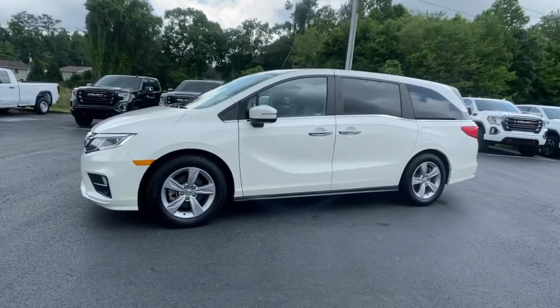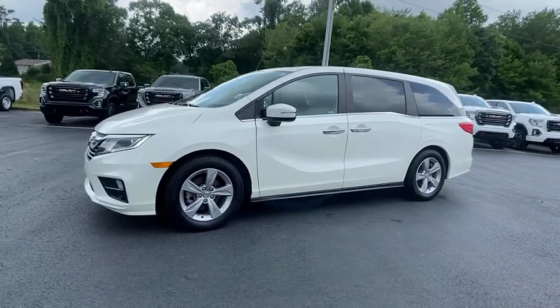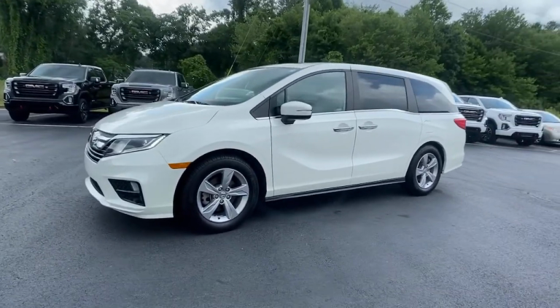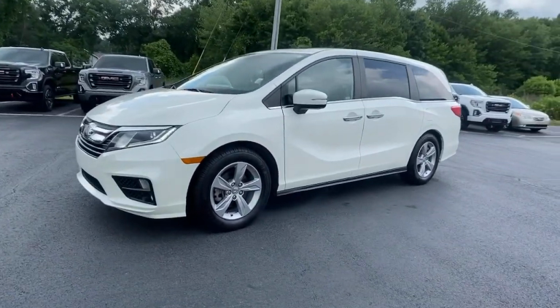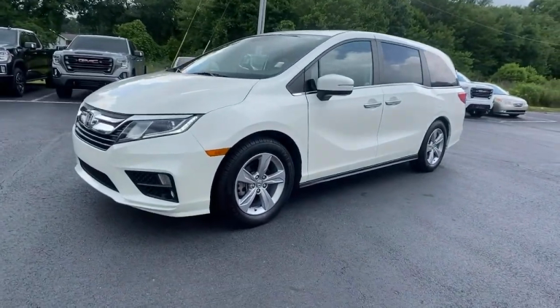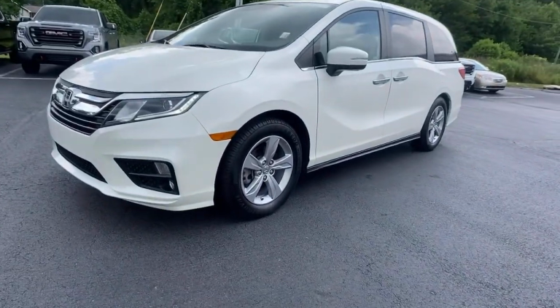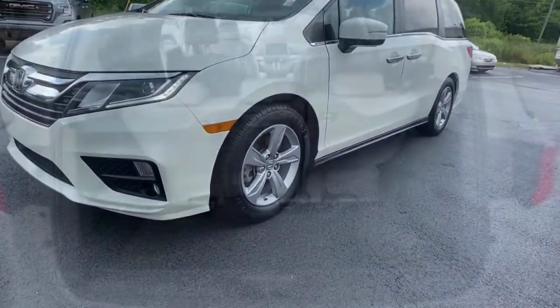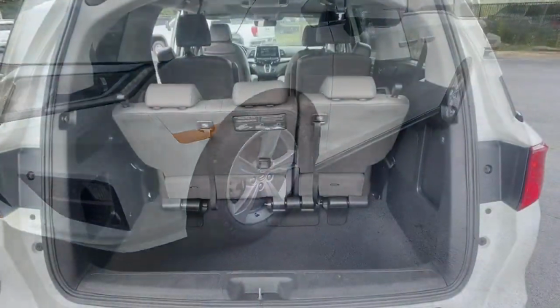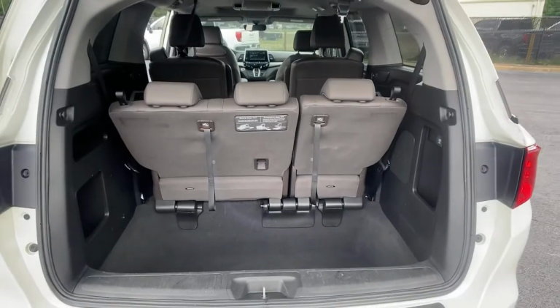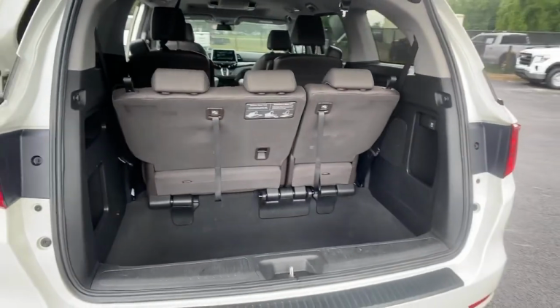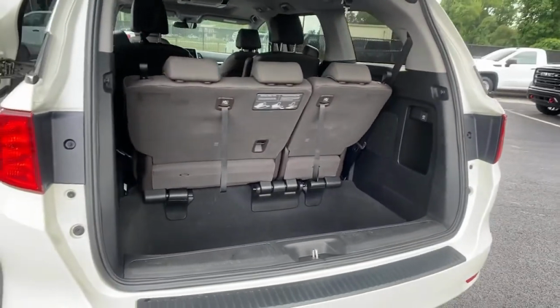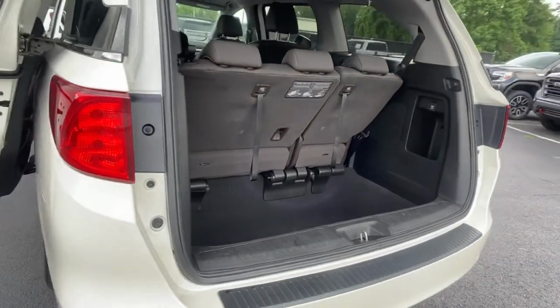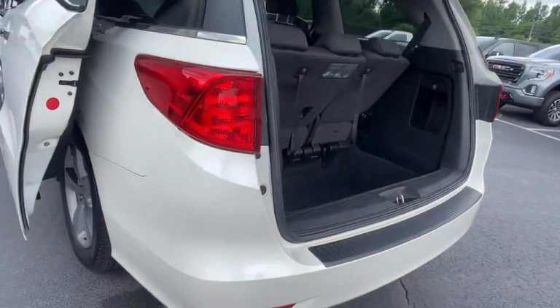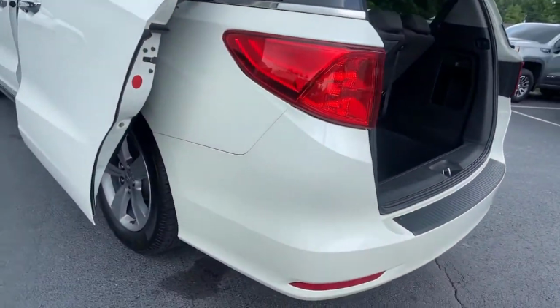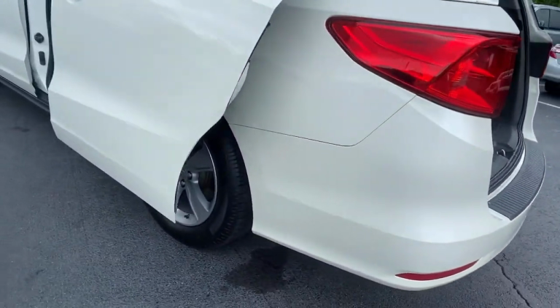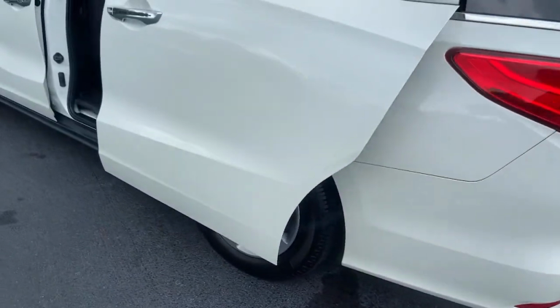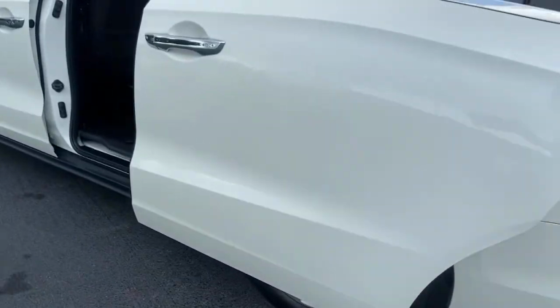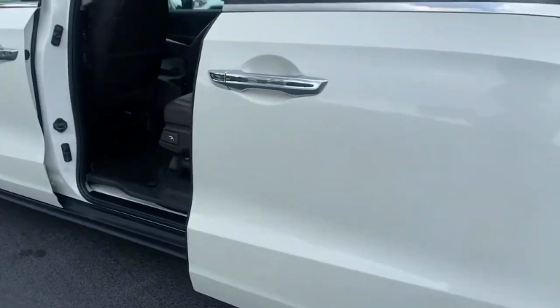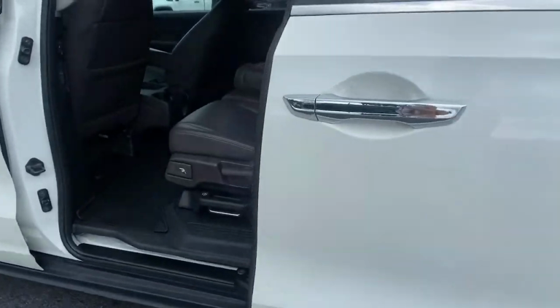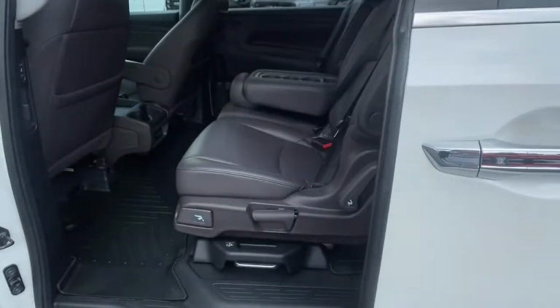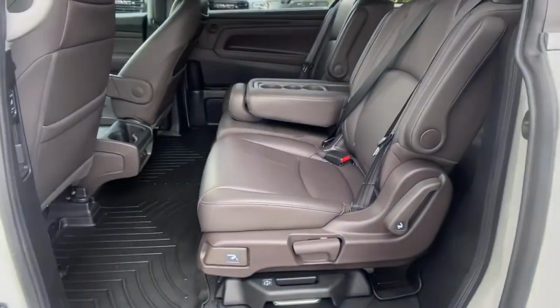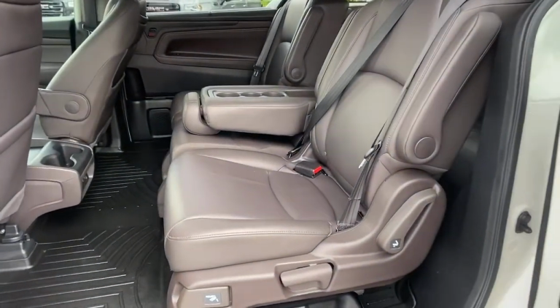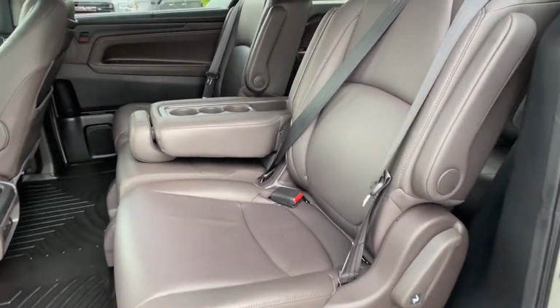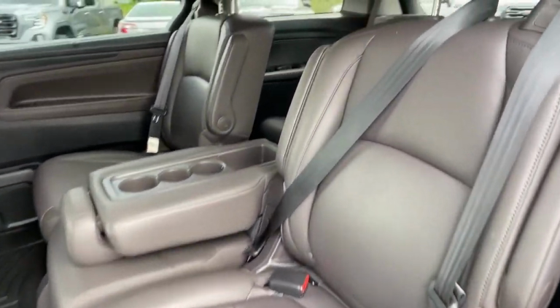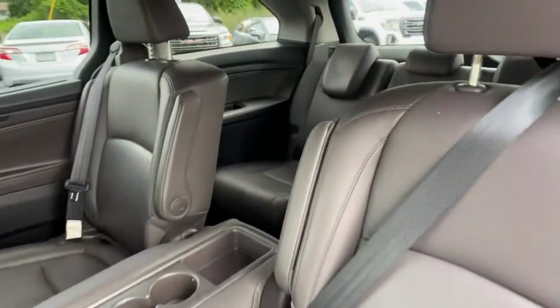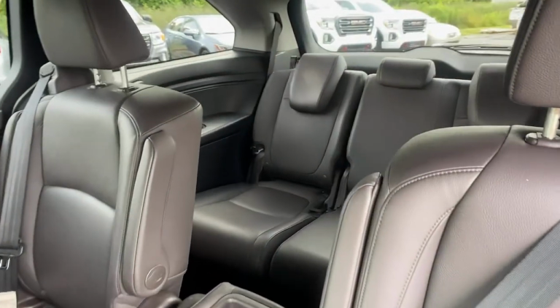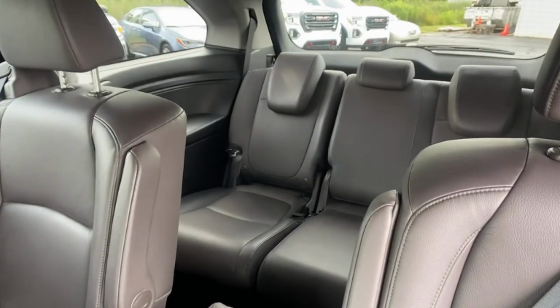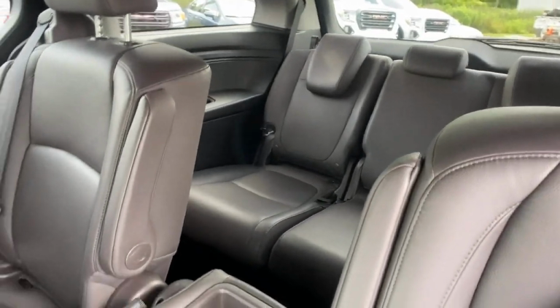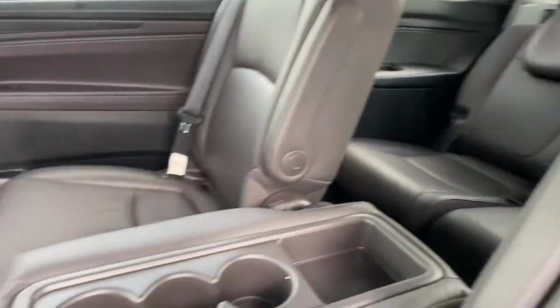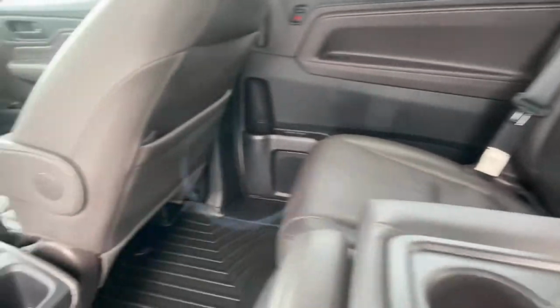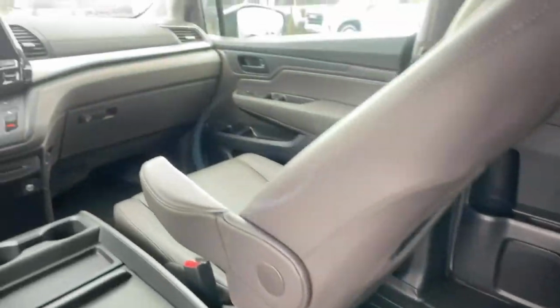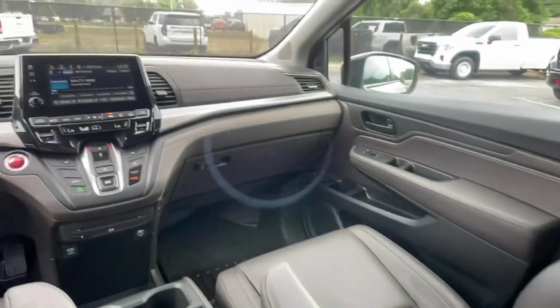The following are some of this vehicle's highlighted options: navigation system, power liftgate, electronic stability control, seat memory, trip computer, power windows, bucket seats, four-wheel disc brakes, power steering.